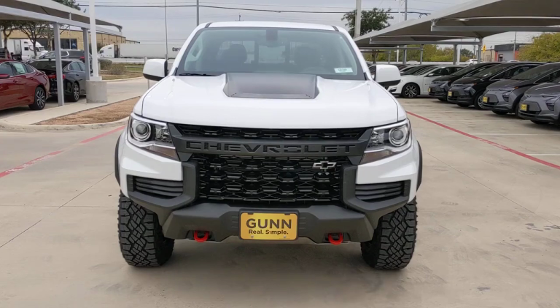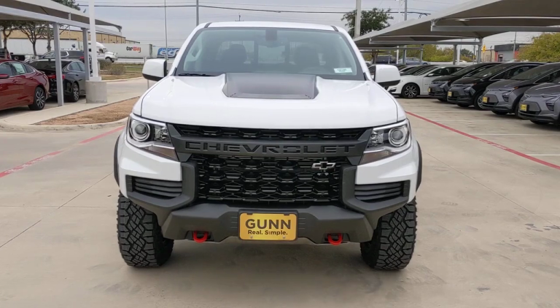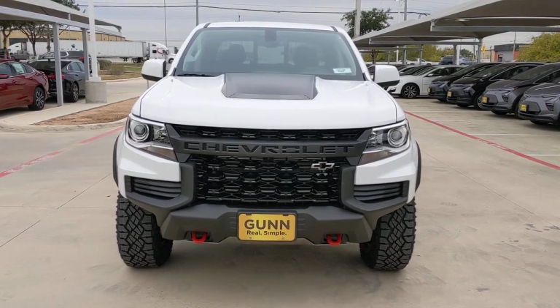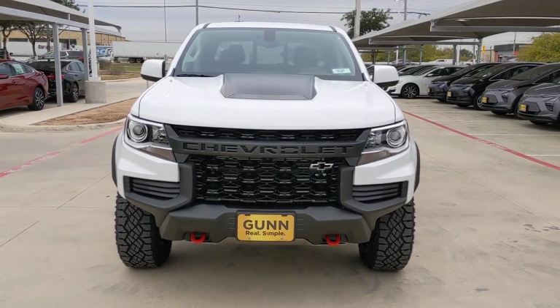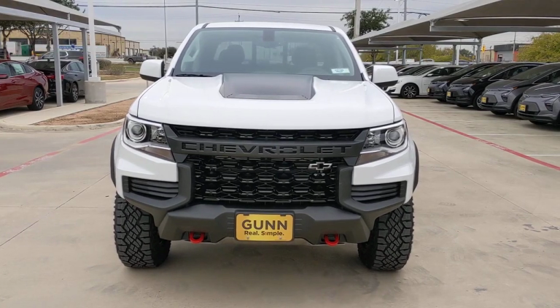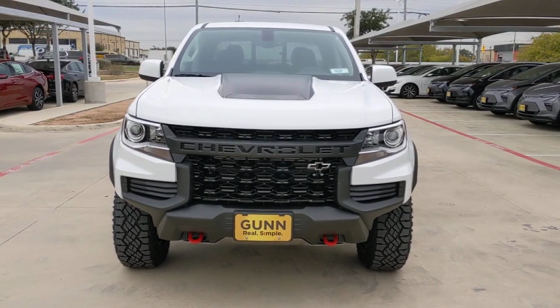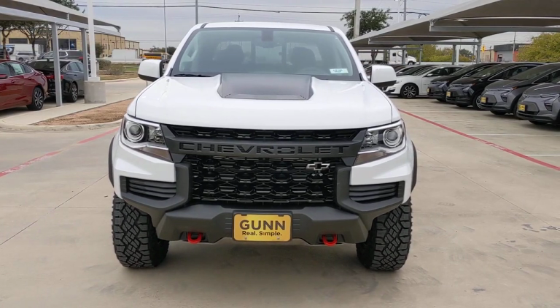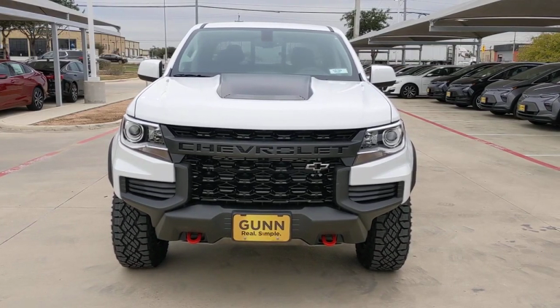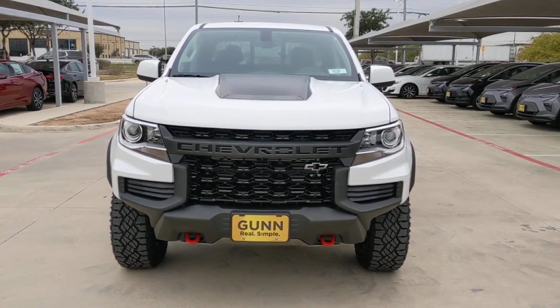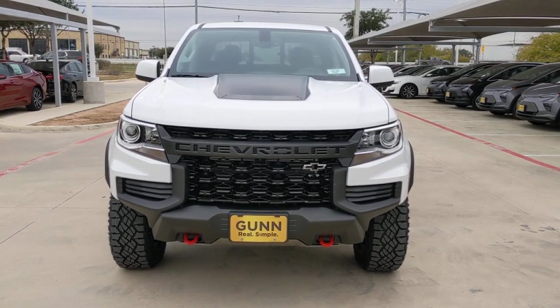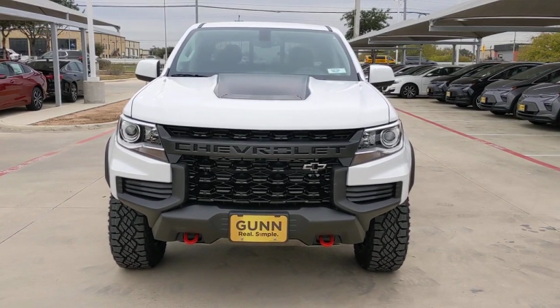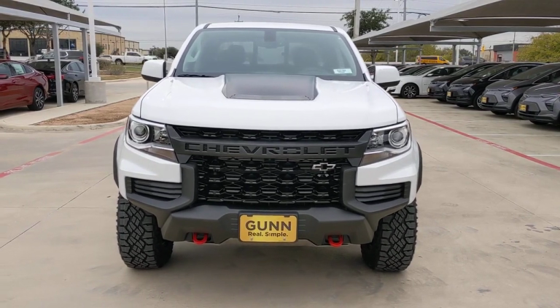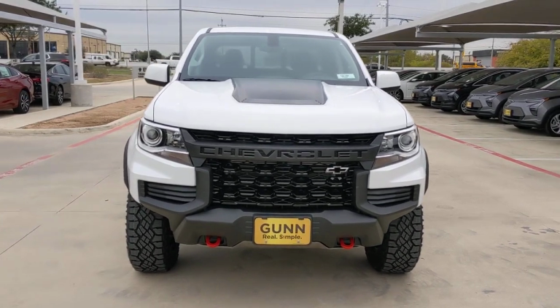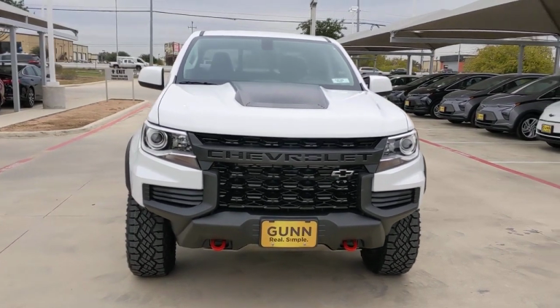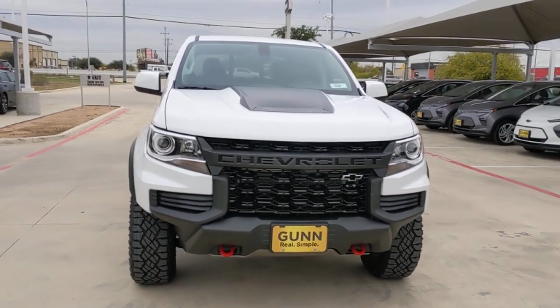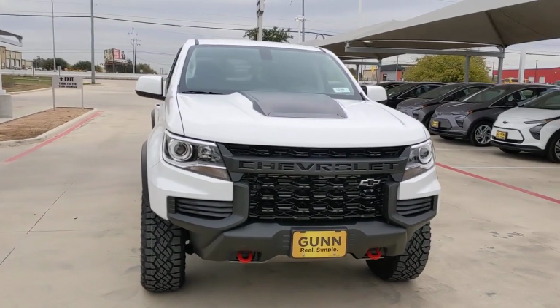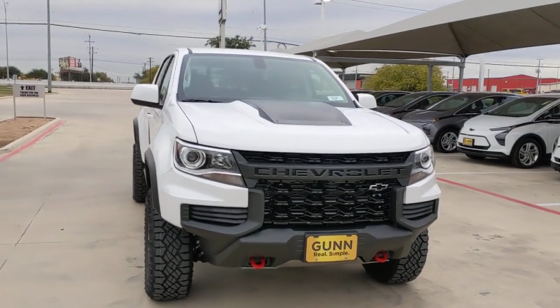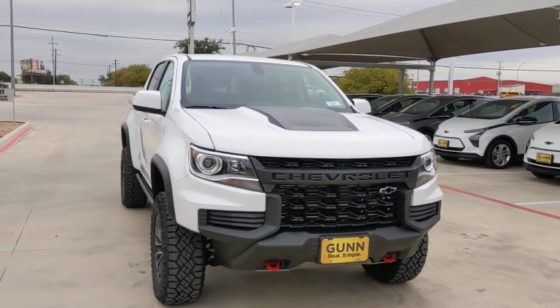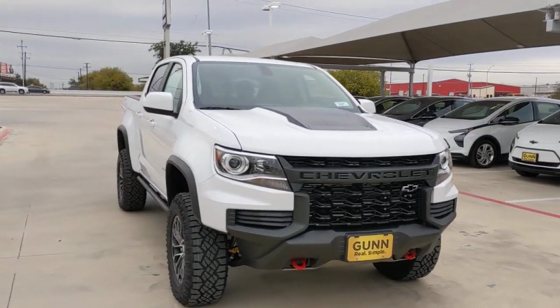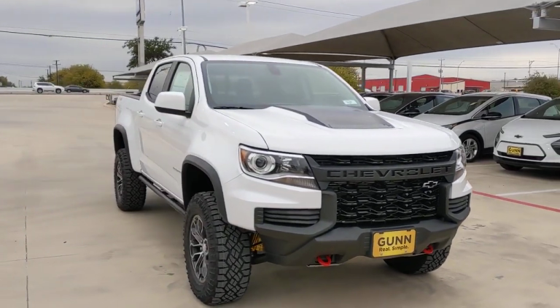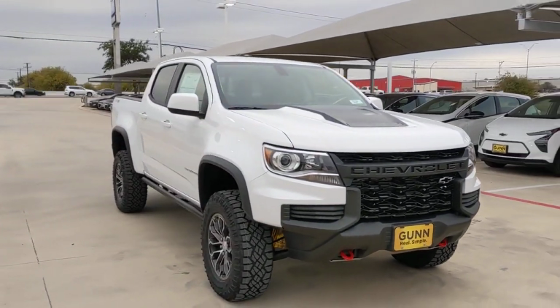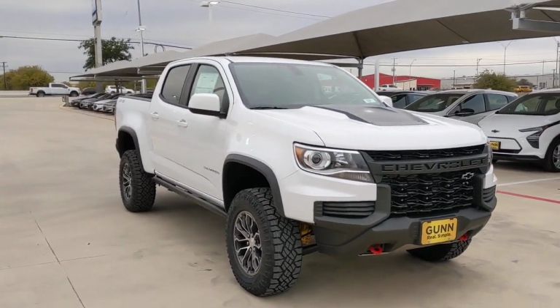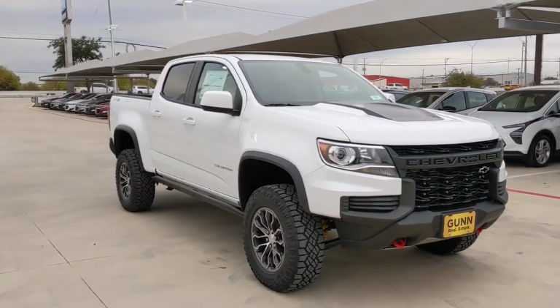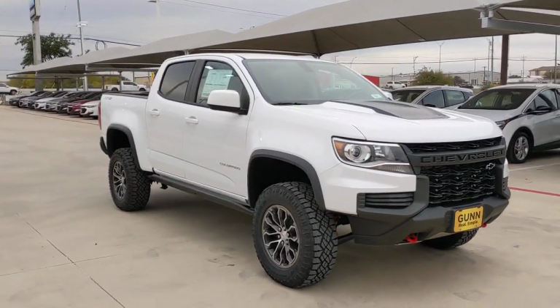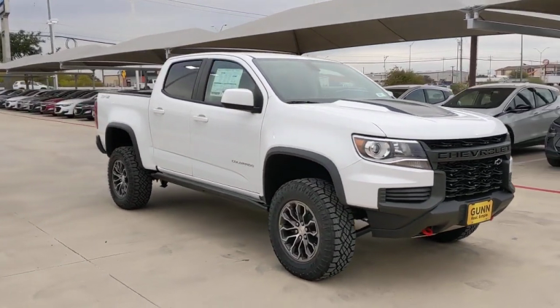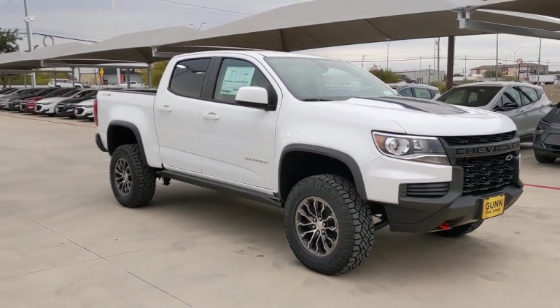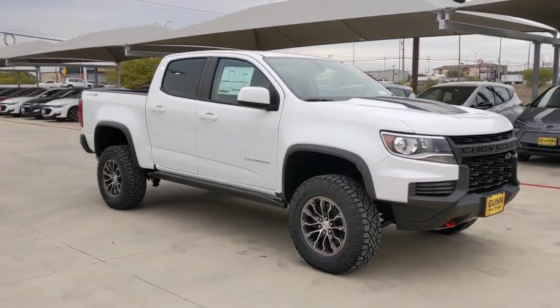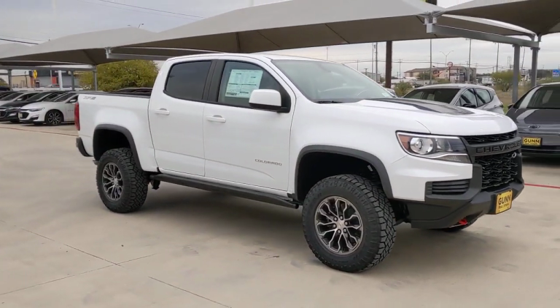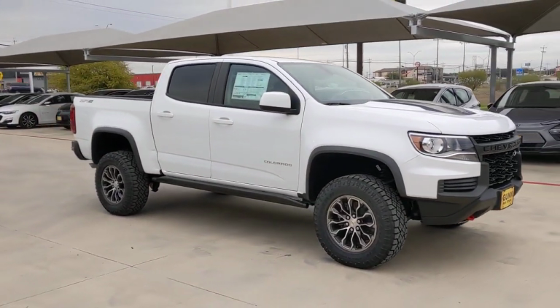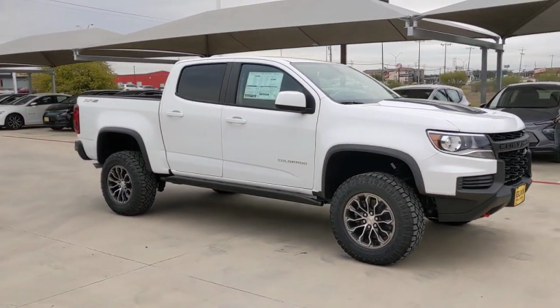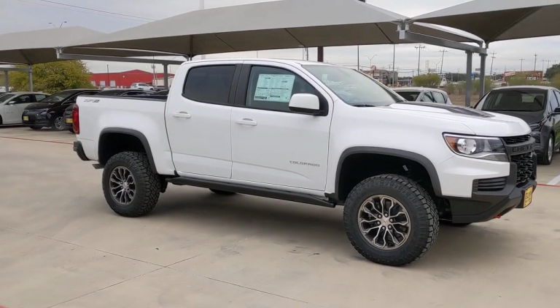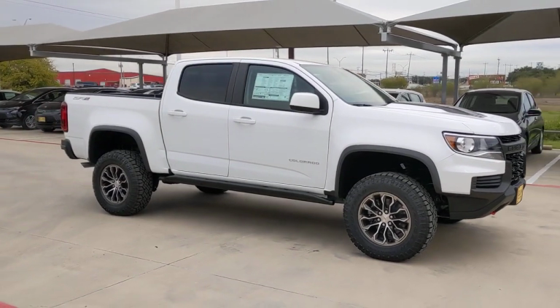Go home happy with the 2022 Chevrolet Colorado — the mid-sized pickup that makes your off-road adventures fun, safe, and comfortable.